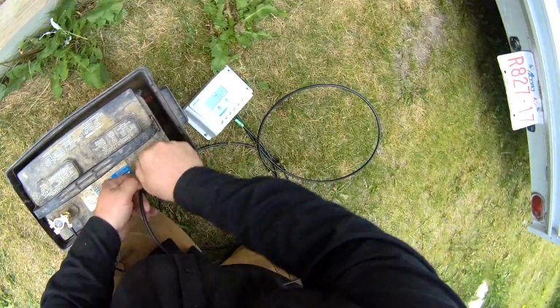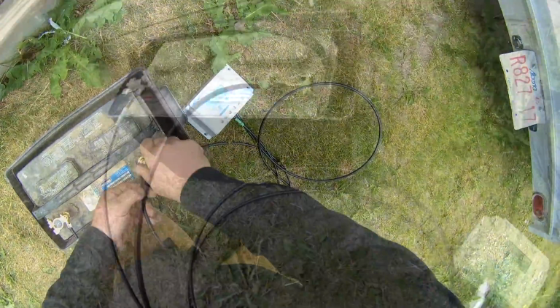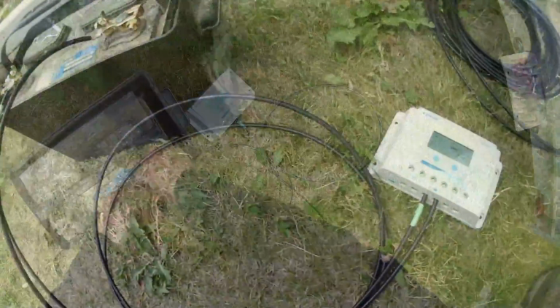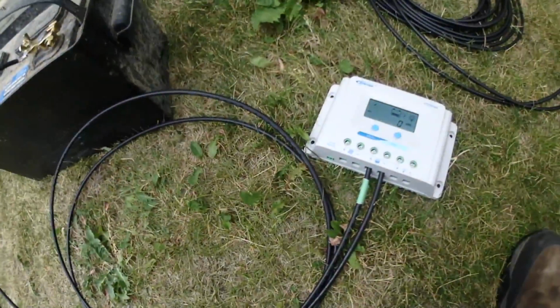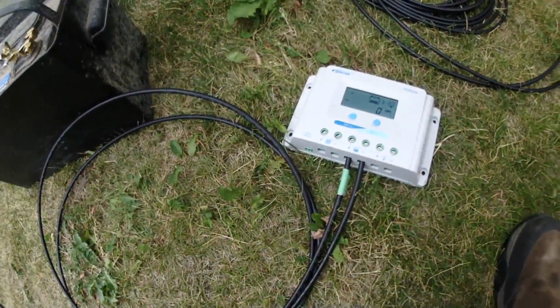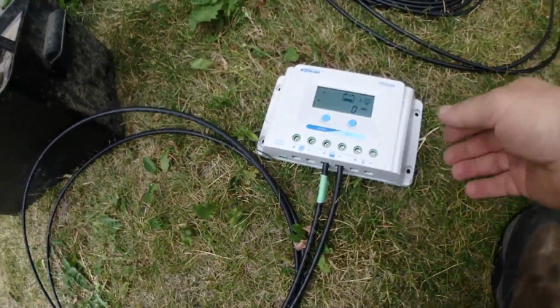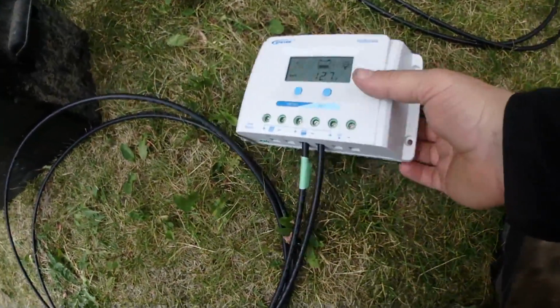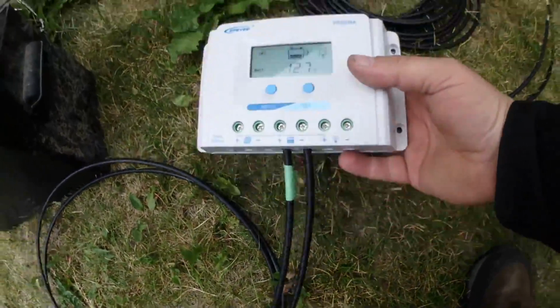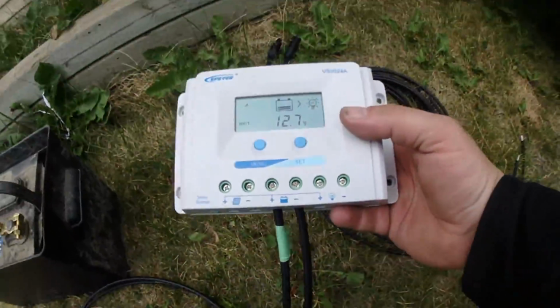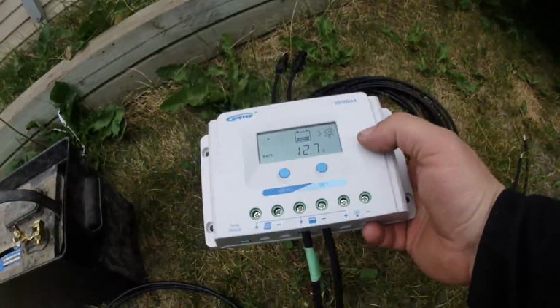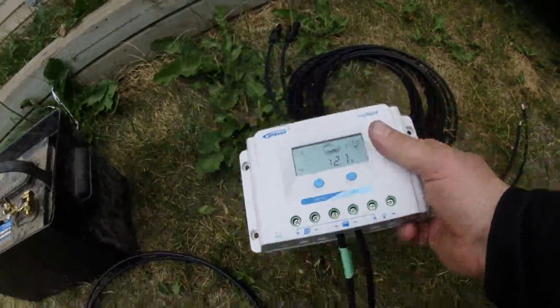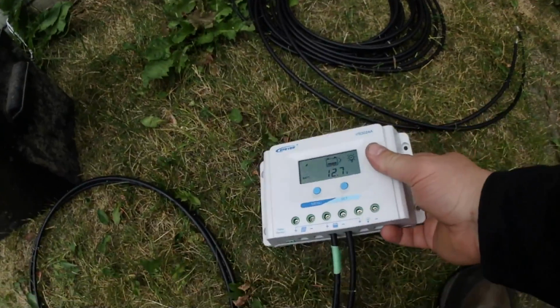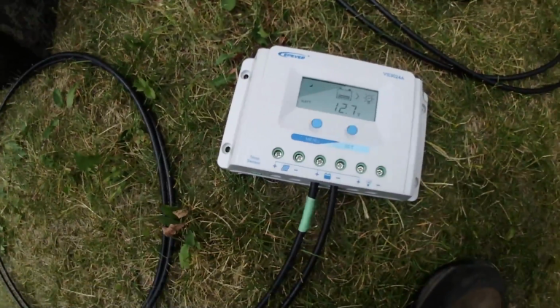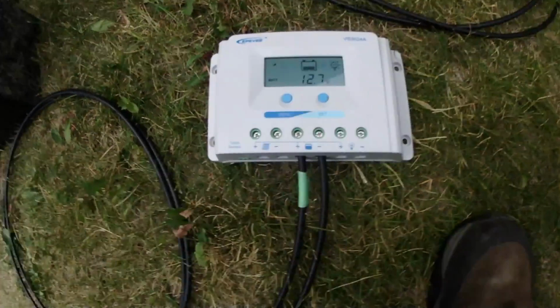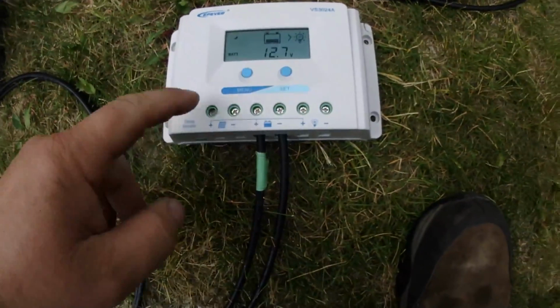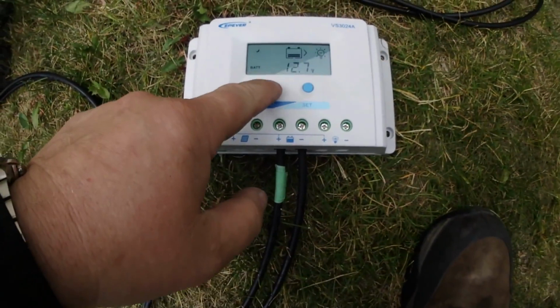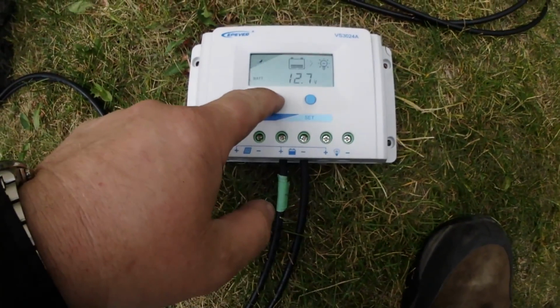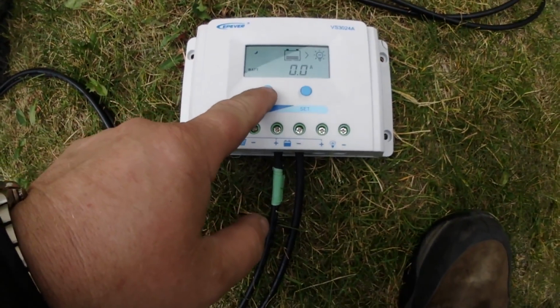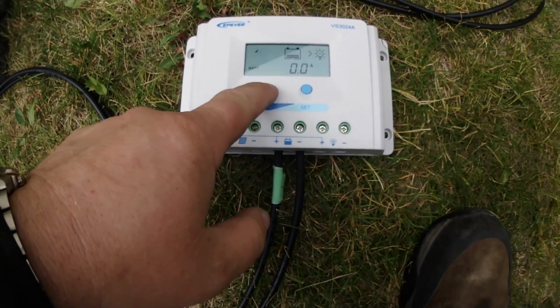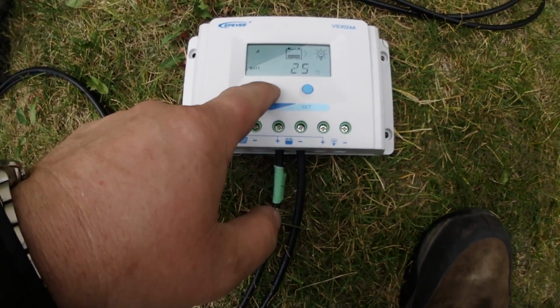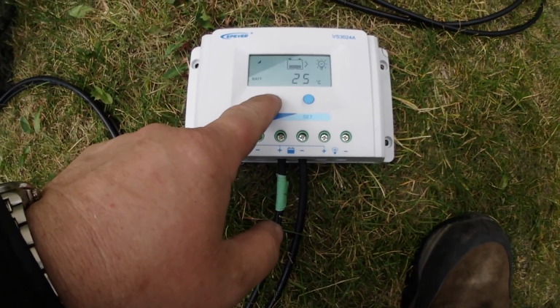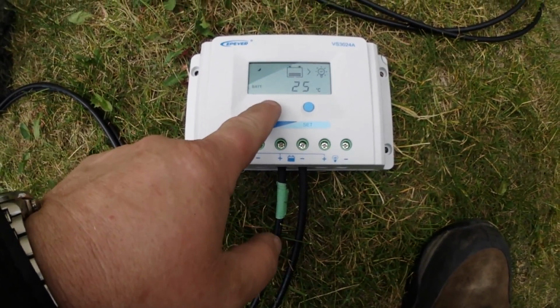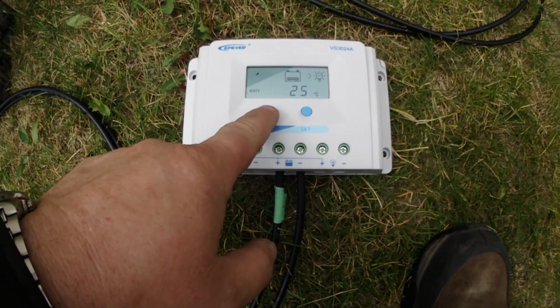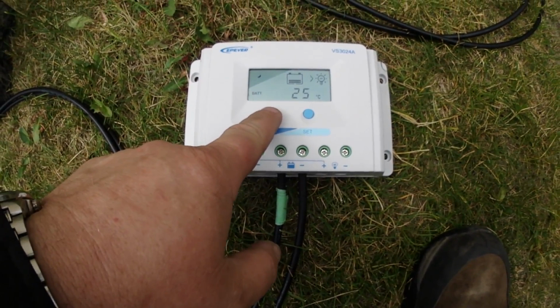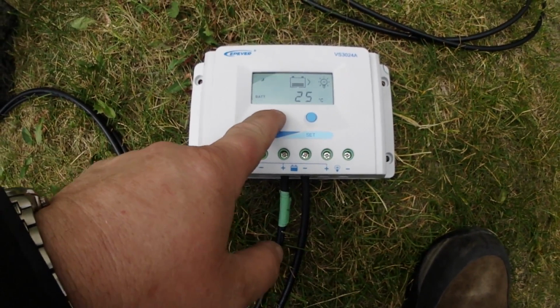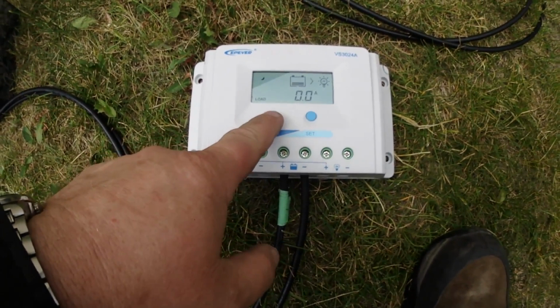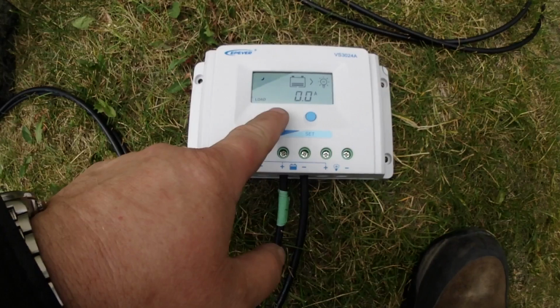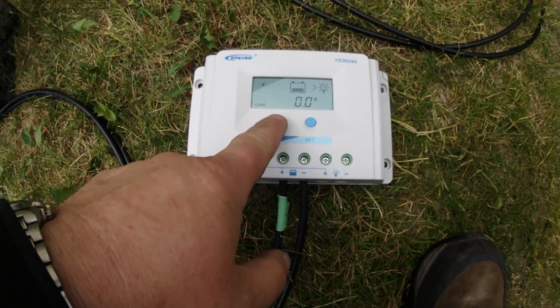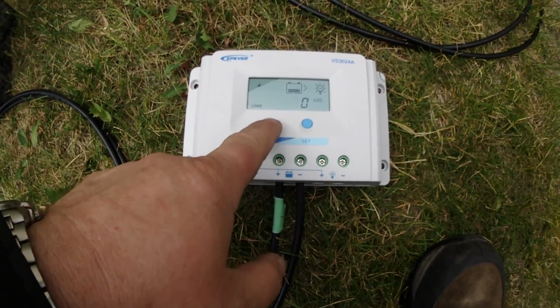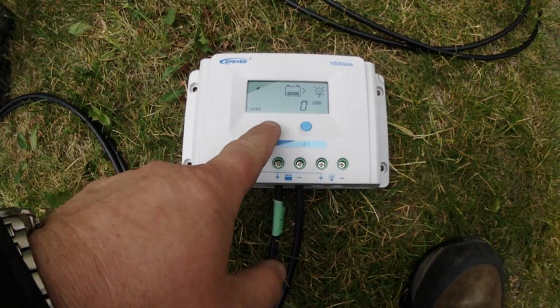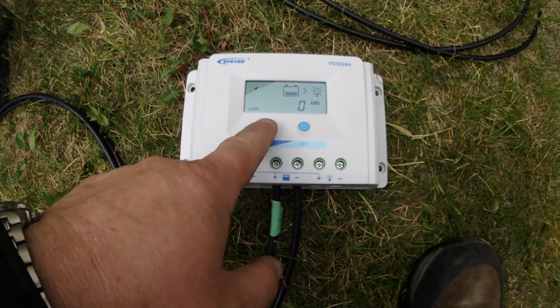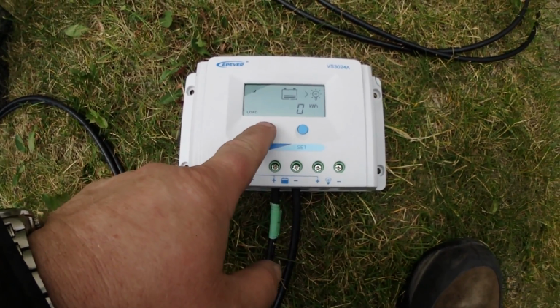I've got the charge controller hooked up — 12.7 volts, 25 degrees, no load.